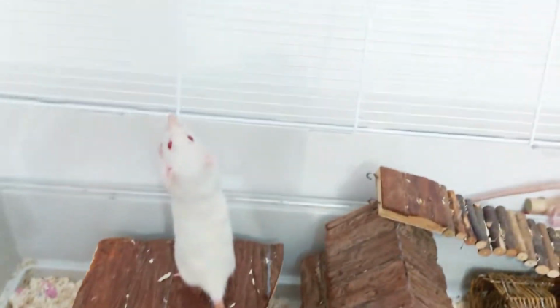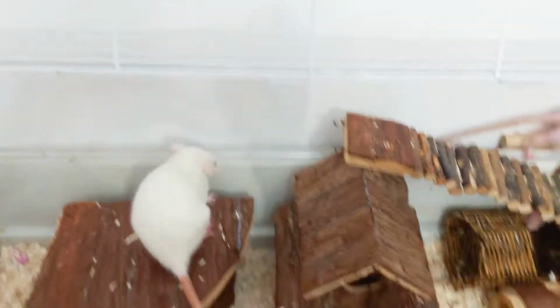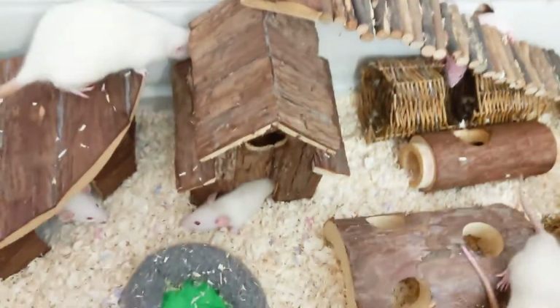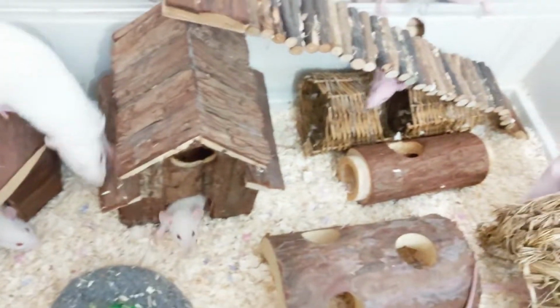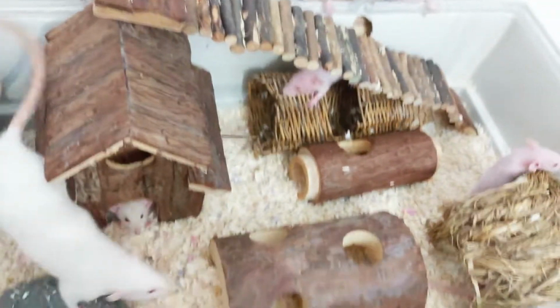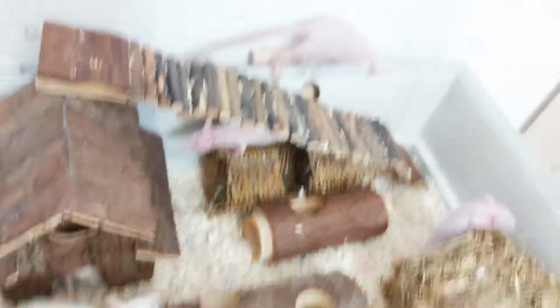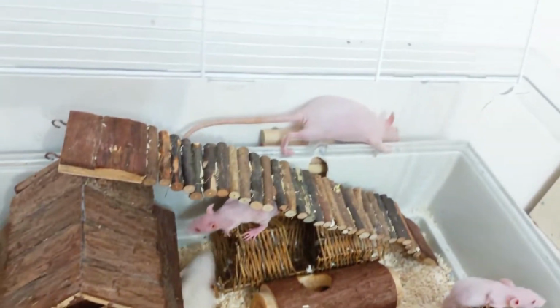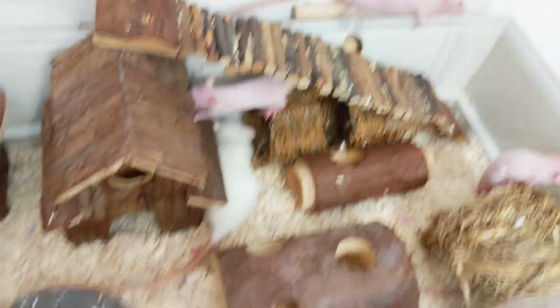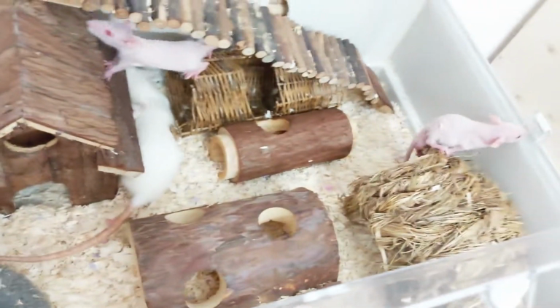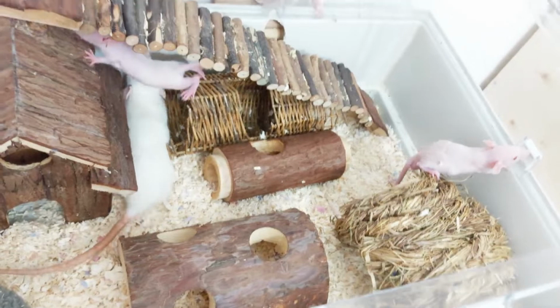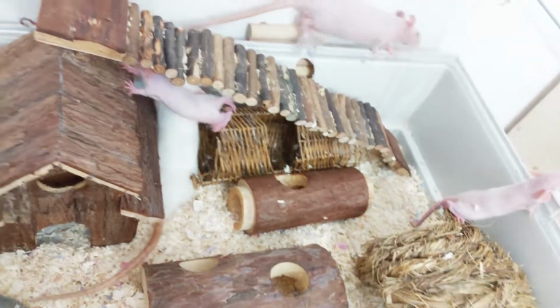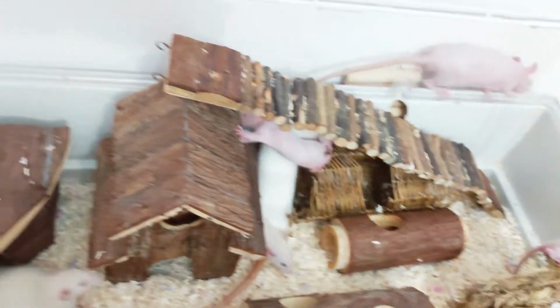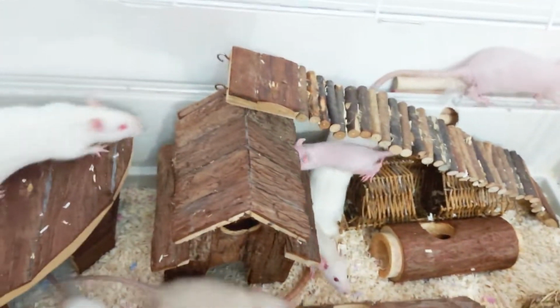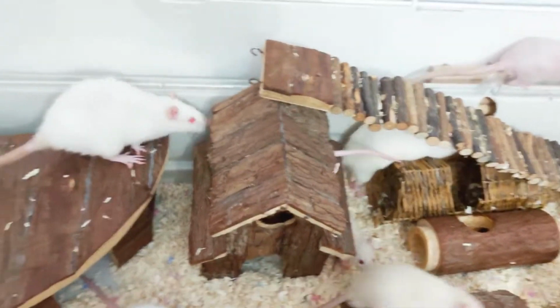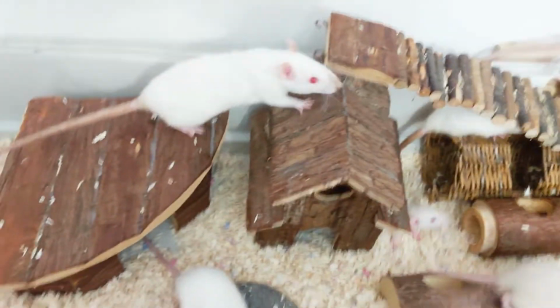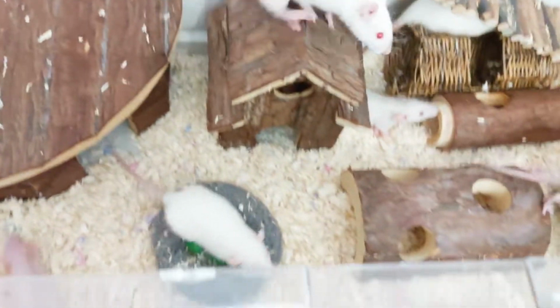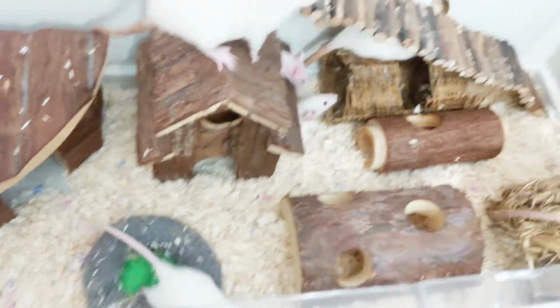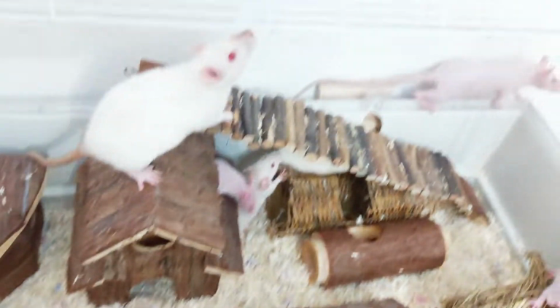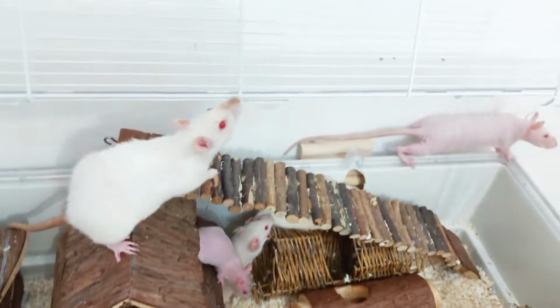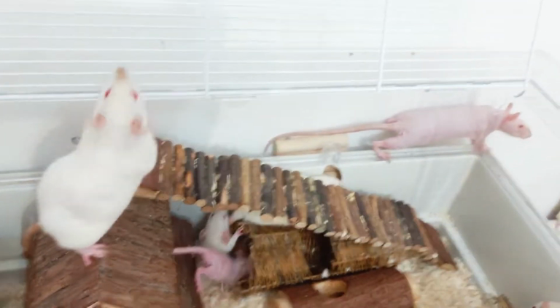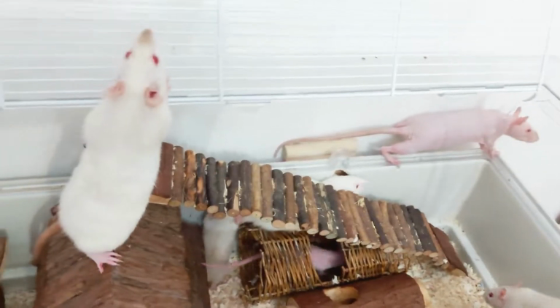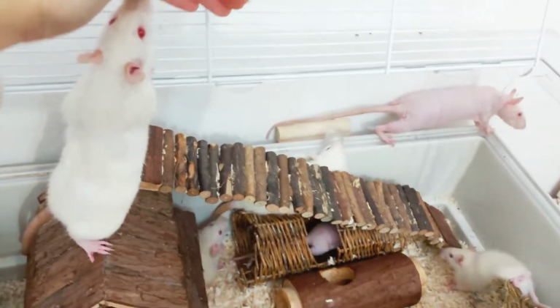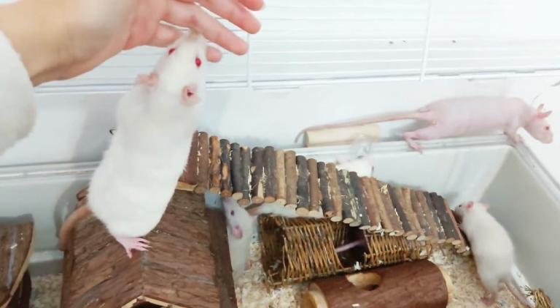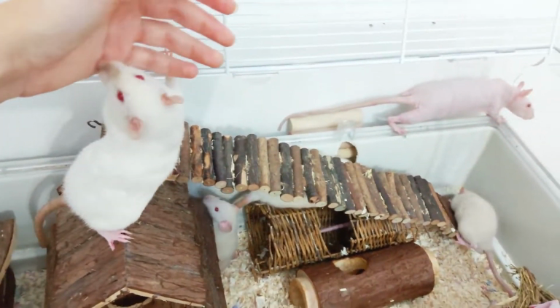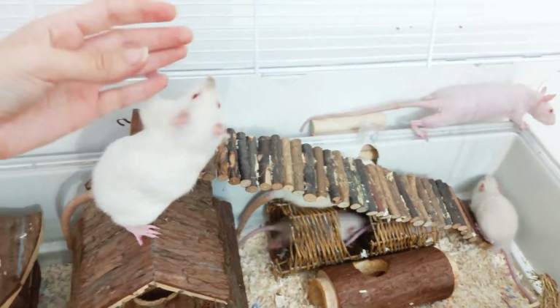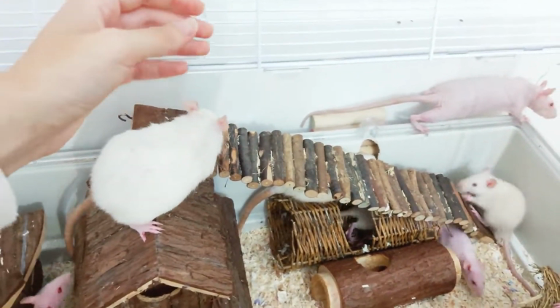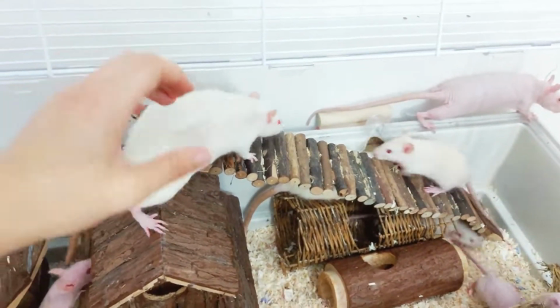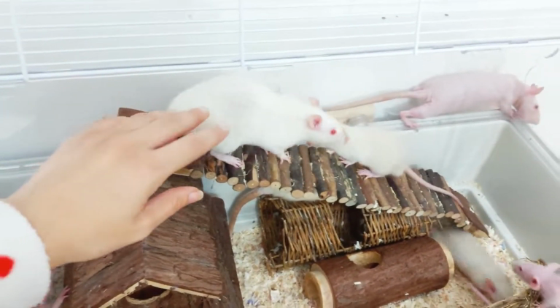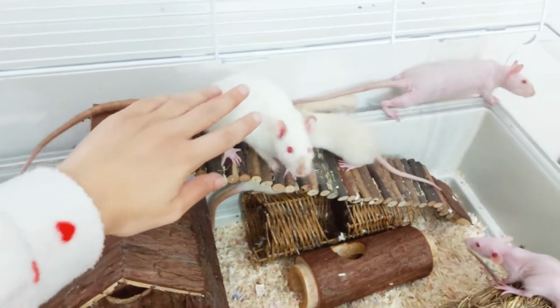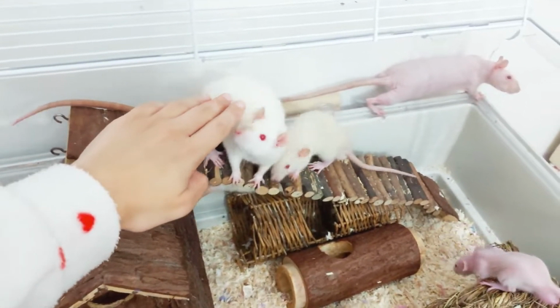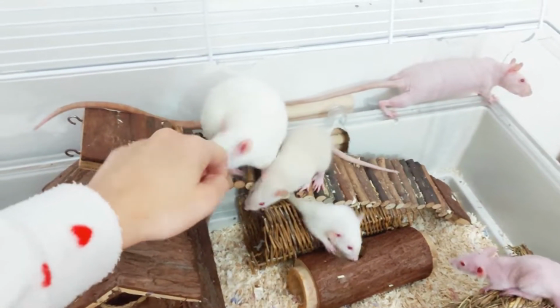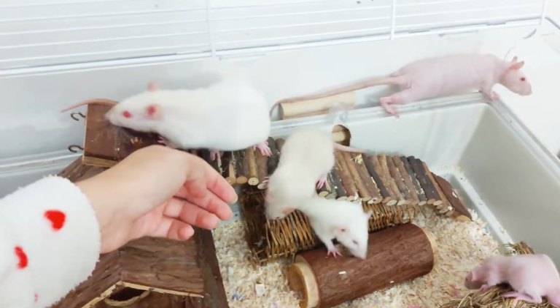They are a little bit crazy because I was using the vacuum cleaner inside their cage, and I cleaned everything, so they are exploring the new disposition of the furniture. This one with a little bit of brown on her face is Rosemary.